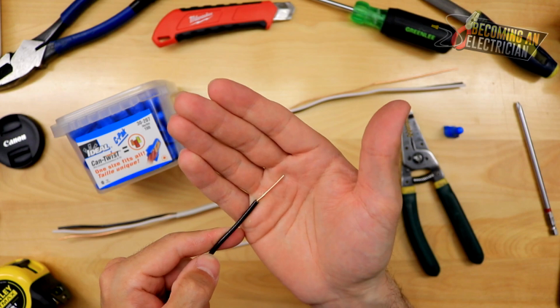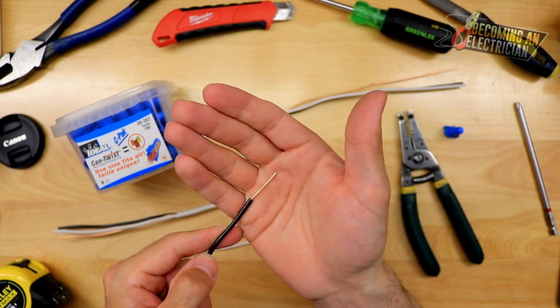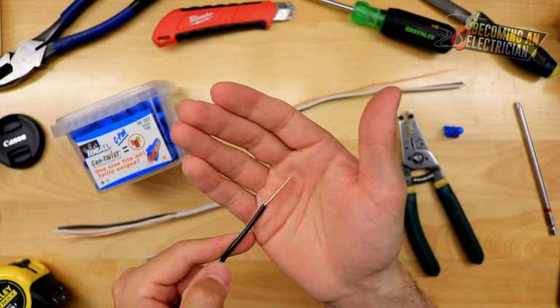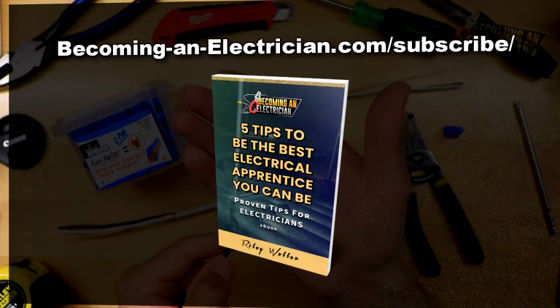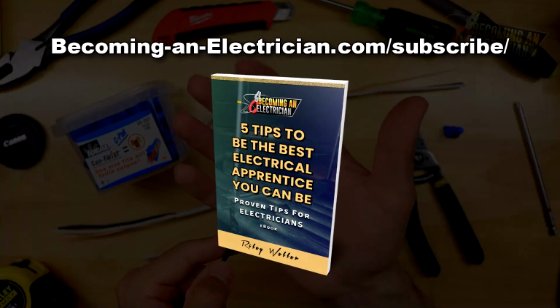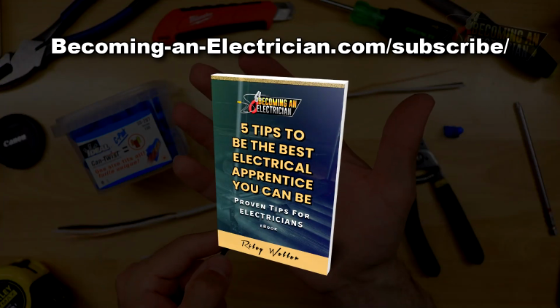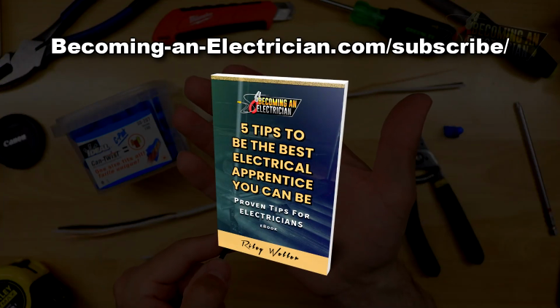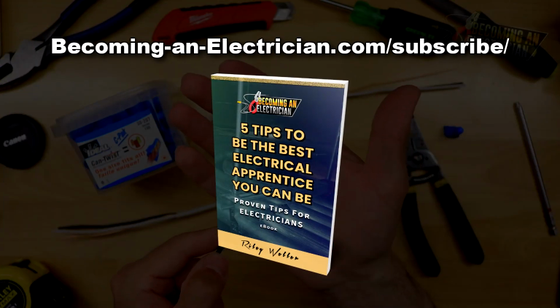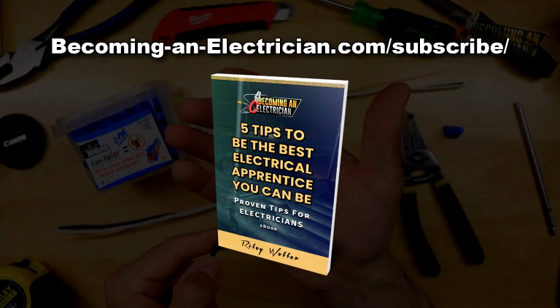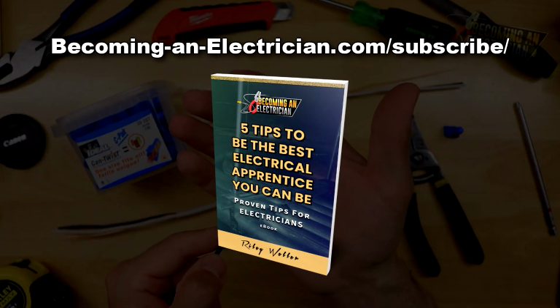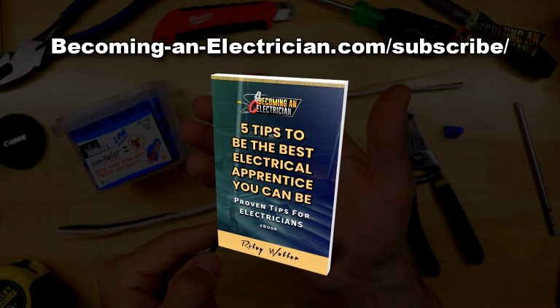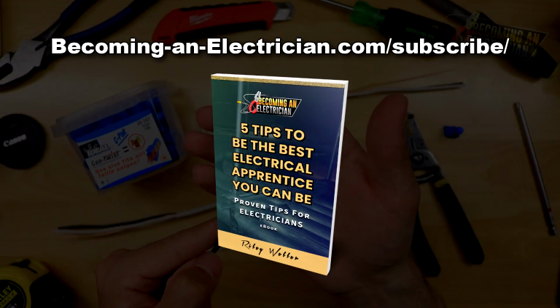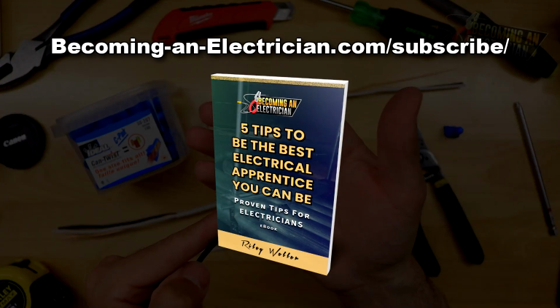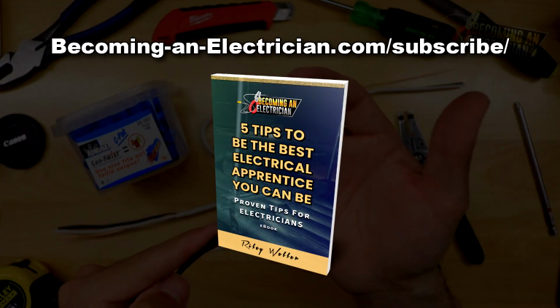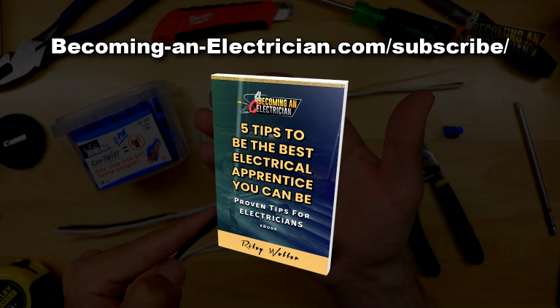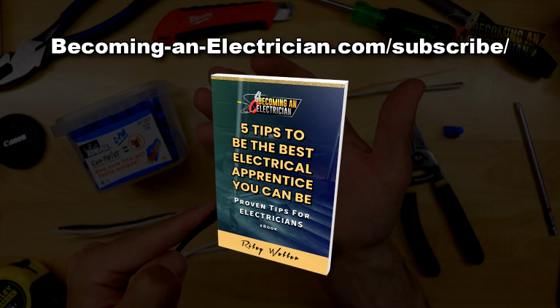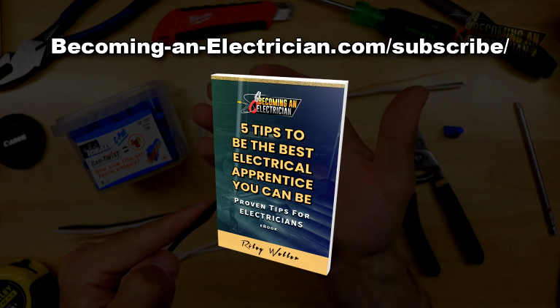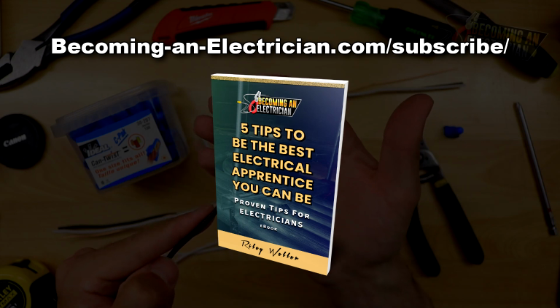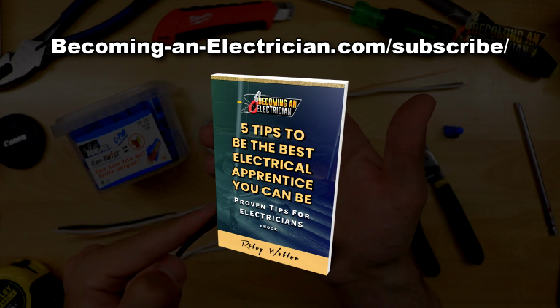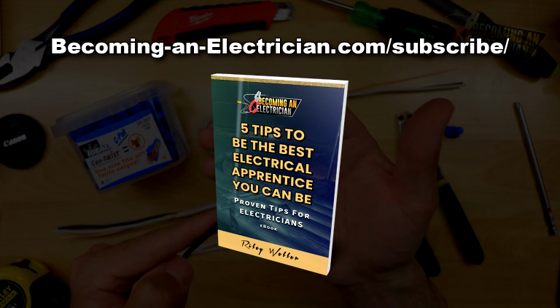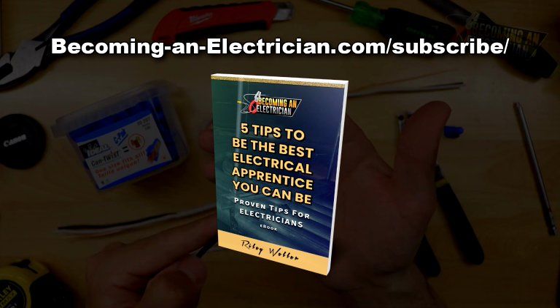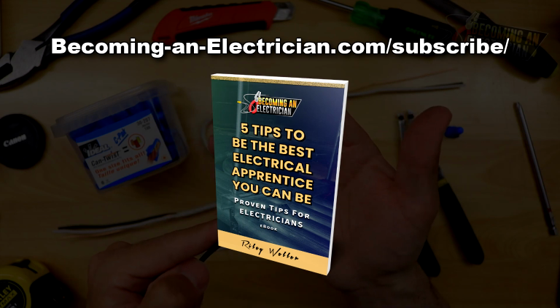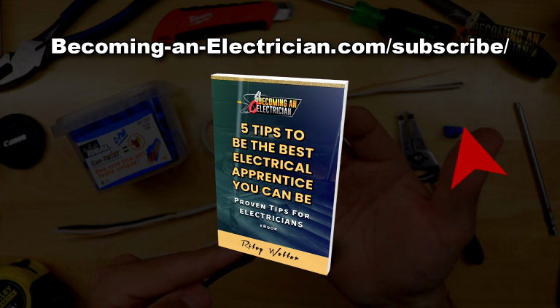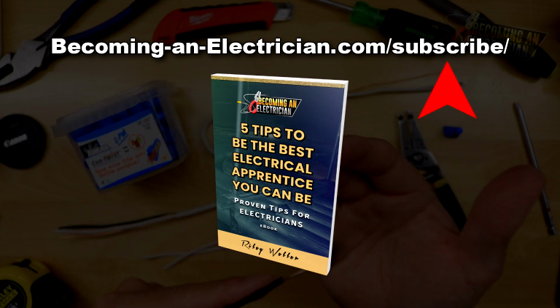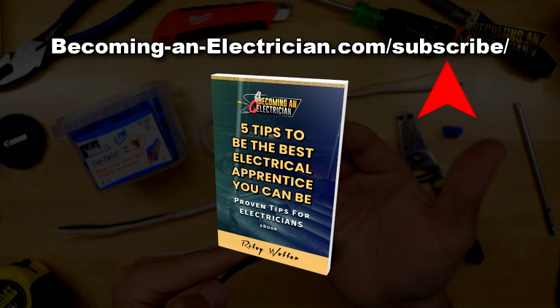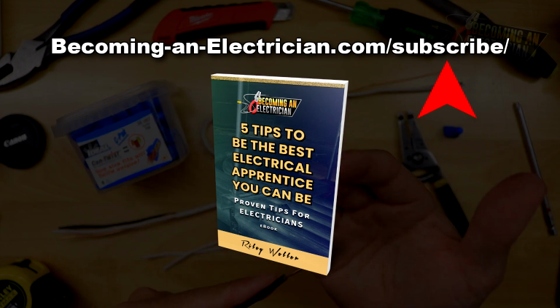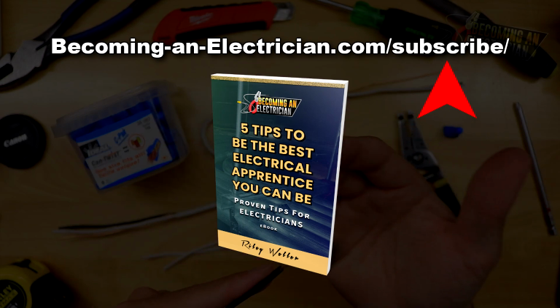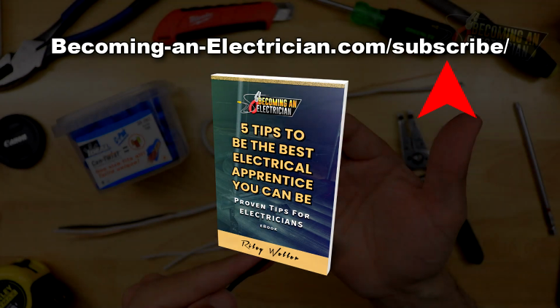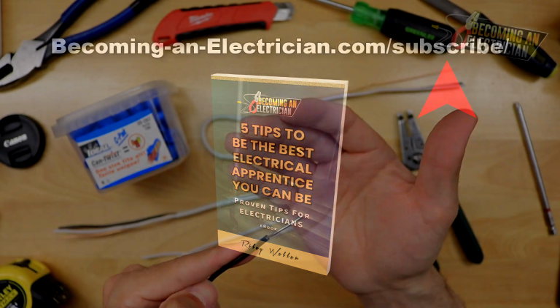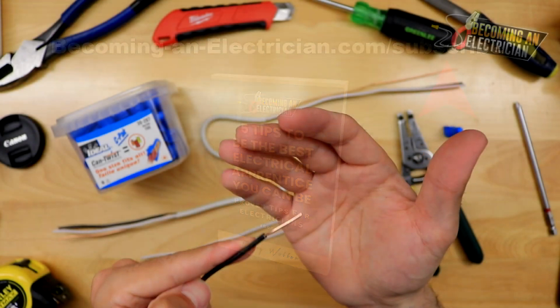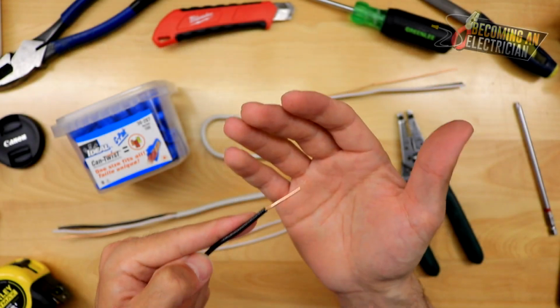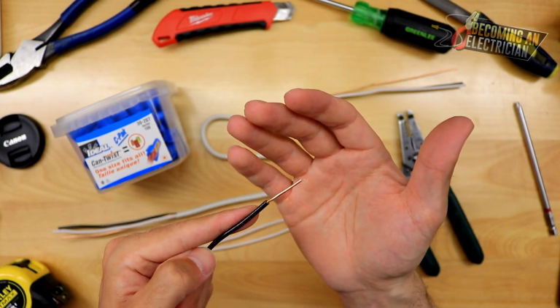Before we get into the video, definitely check out my free book I have for apprentice electricians. Just go to becominganelectrician.com/subscribe and you can download my free electrical book for apprentices absolutely for free.